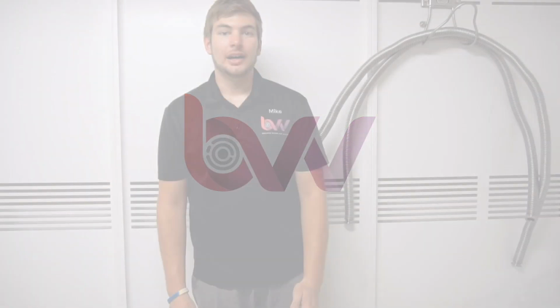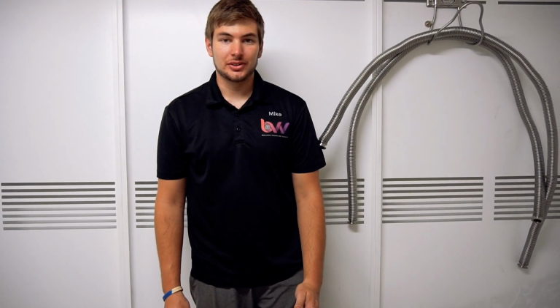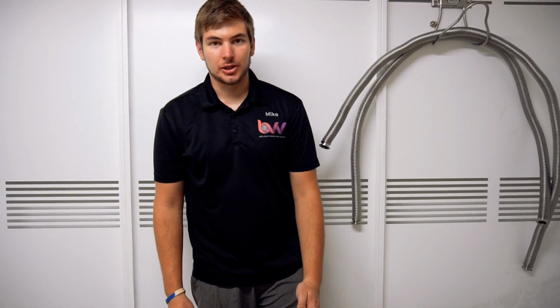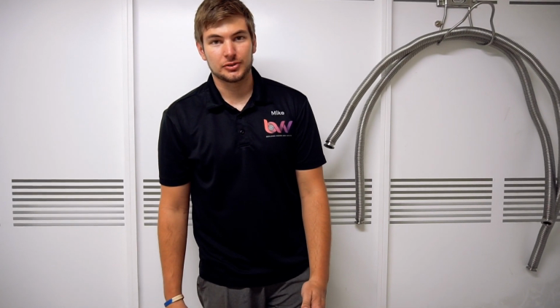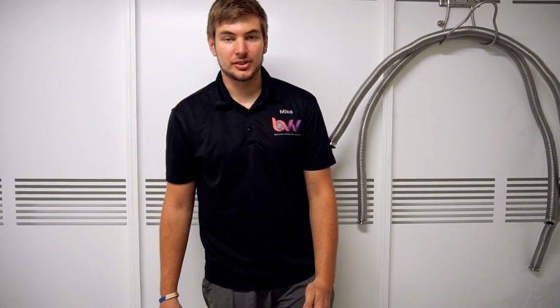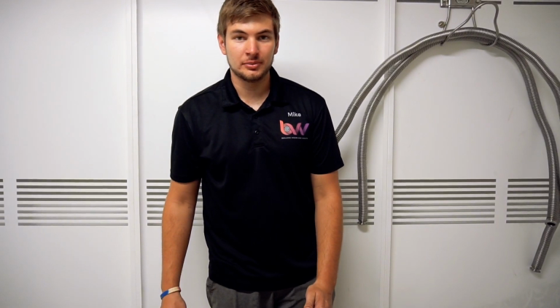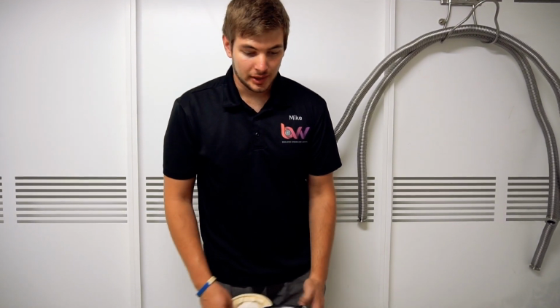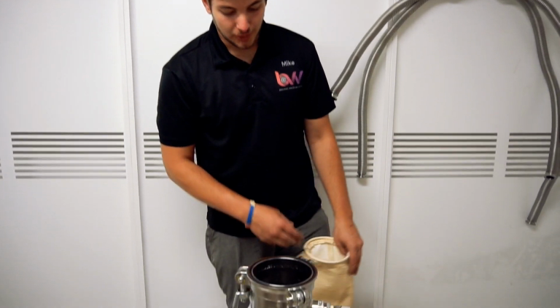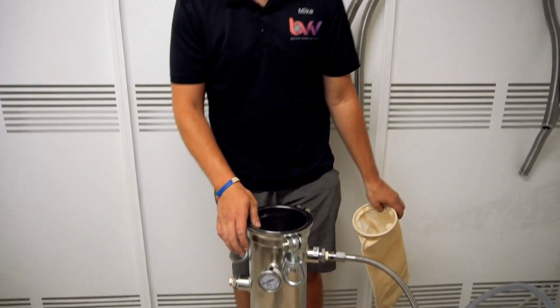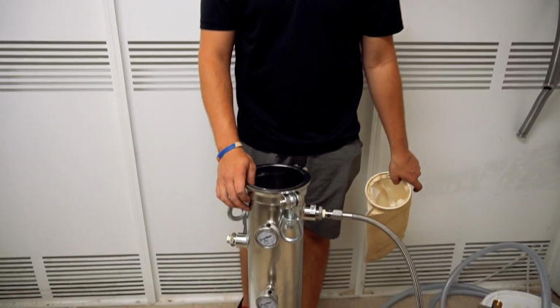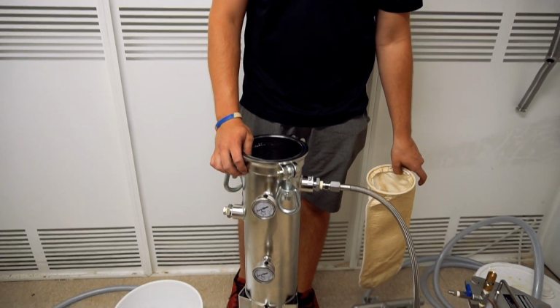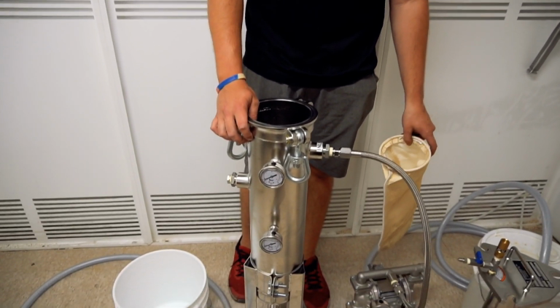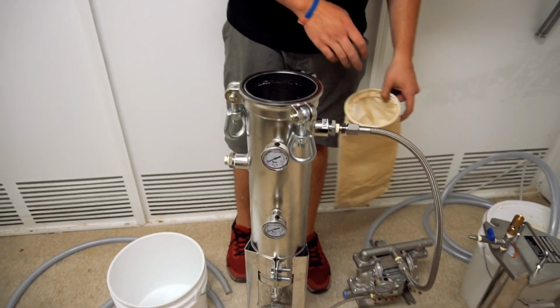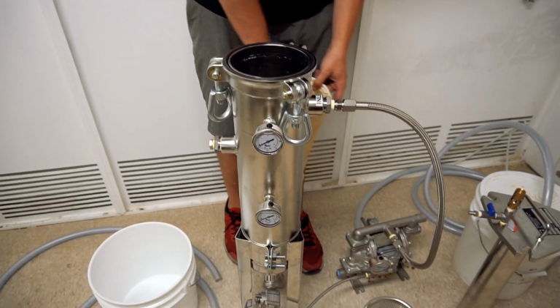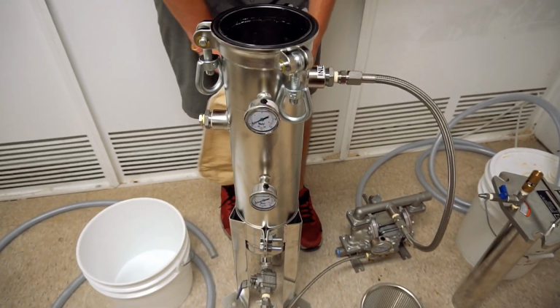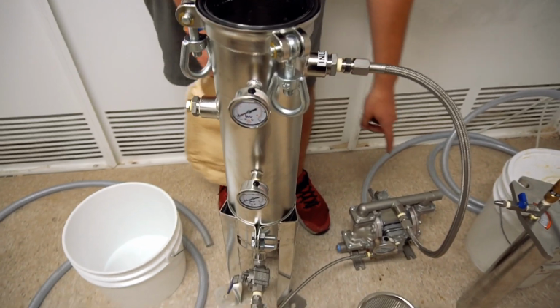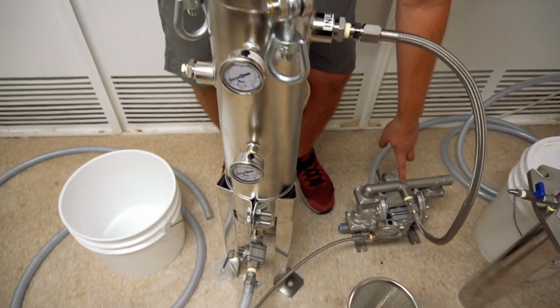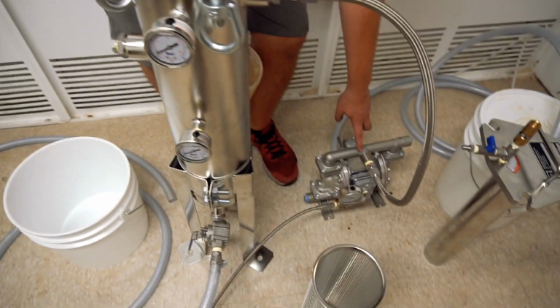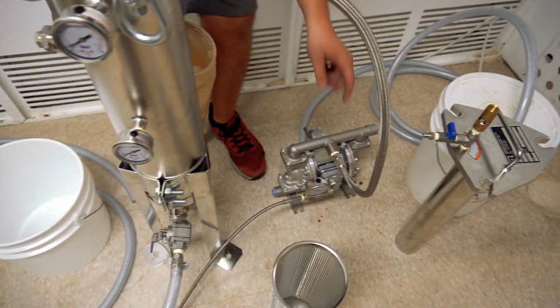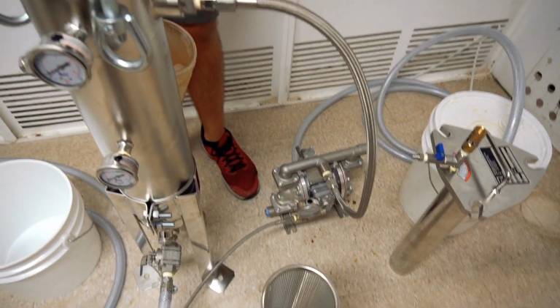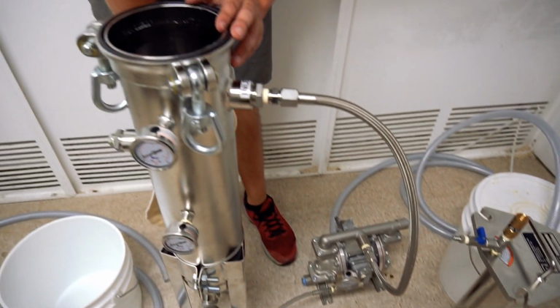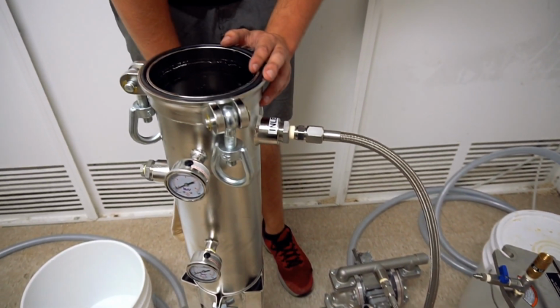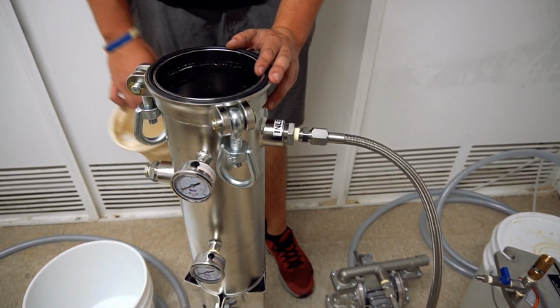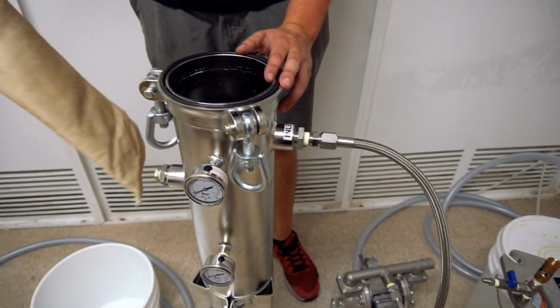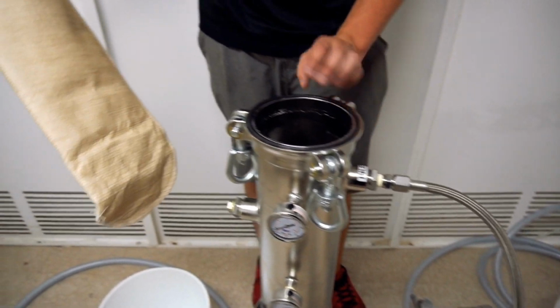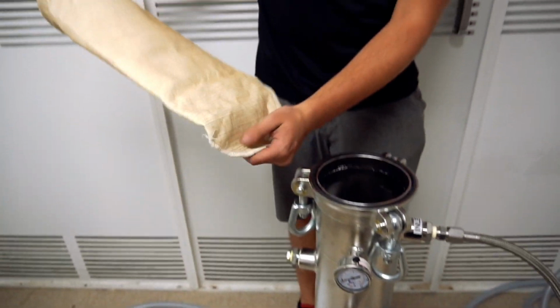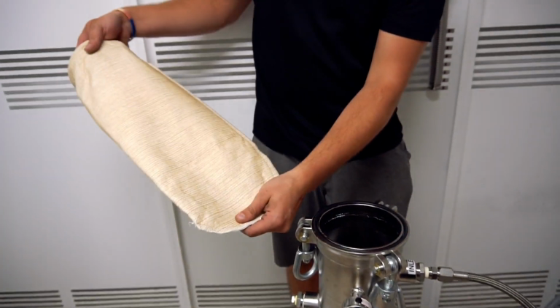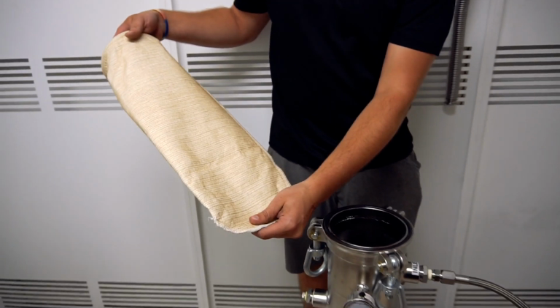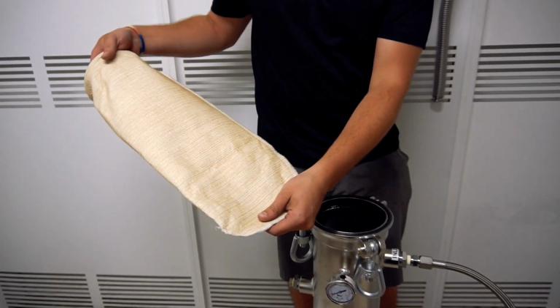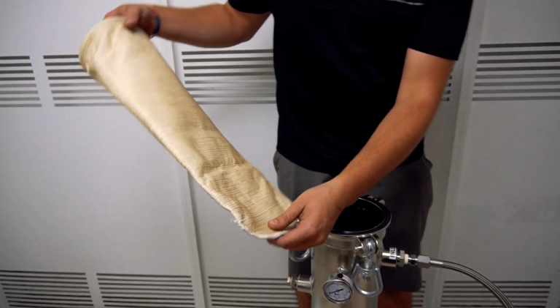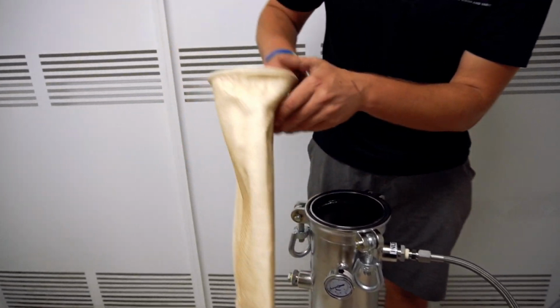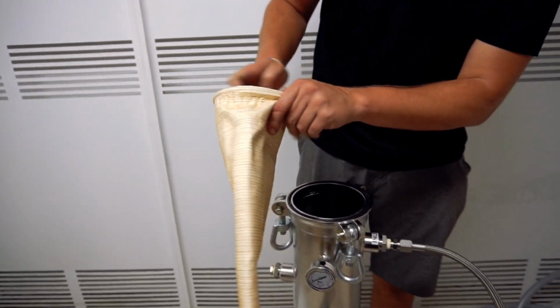We're here today with our pressure filtration system. This one can run up to 10 gallons per minute. Down here is our liquid pump, right here is our actual filter. Inside the filter you're going to have a filter bag — this one's a 1 micron filter bag.